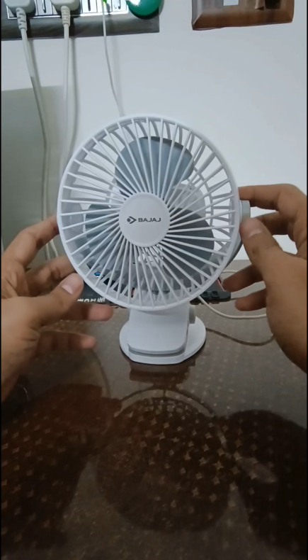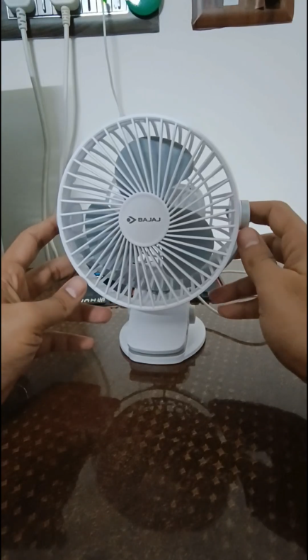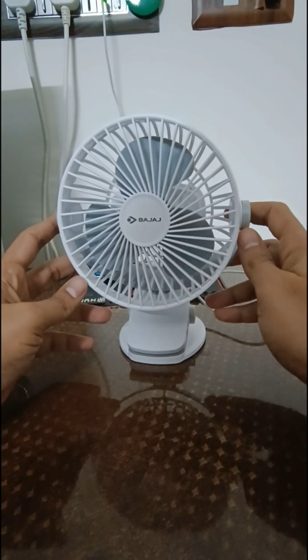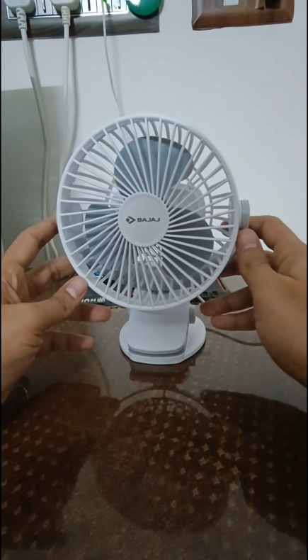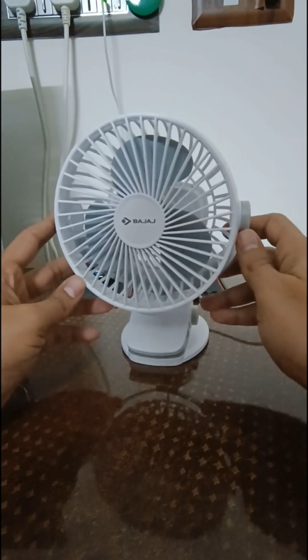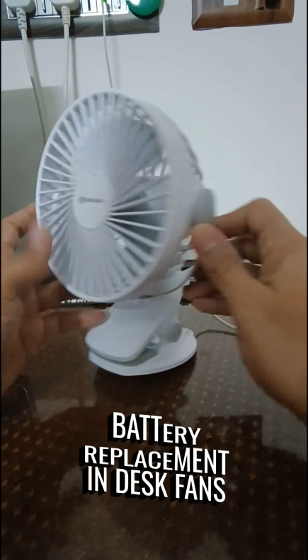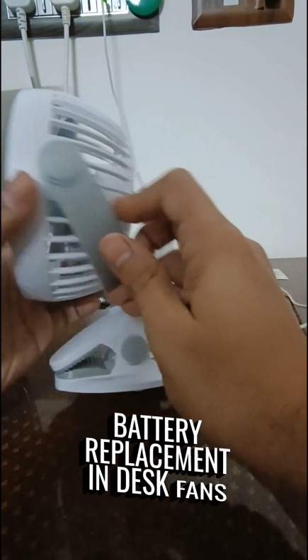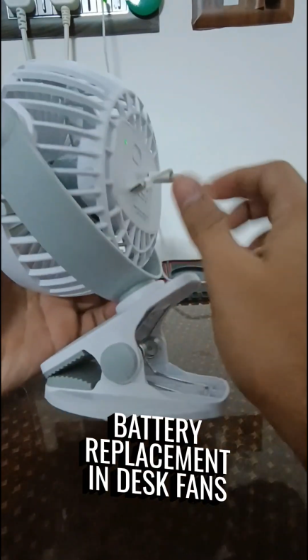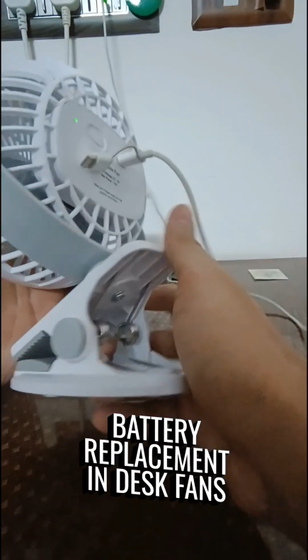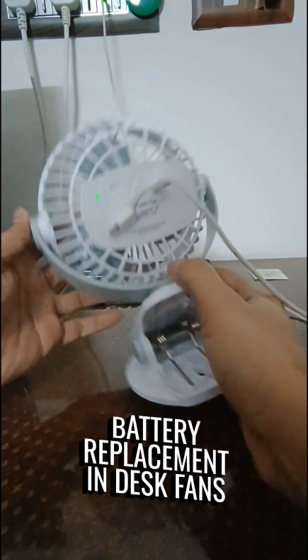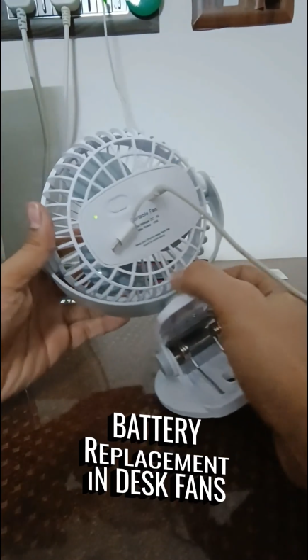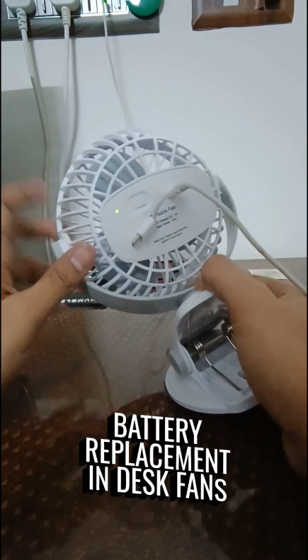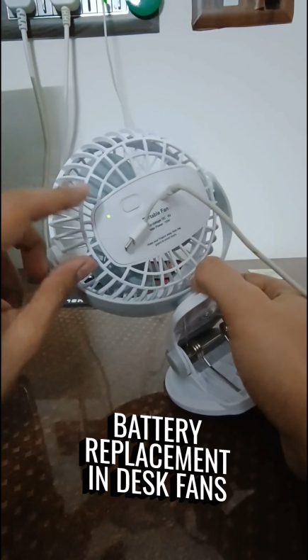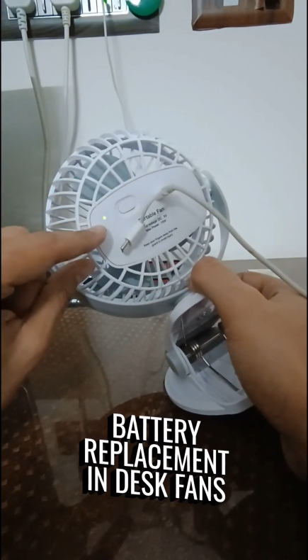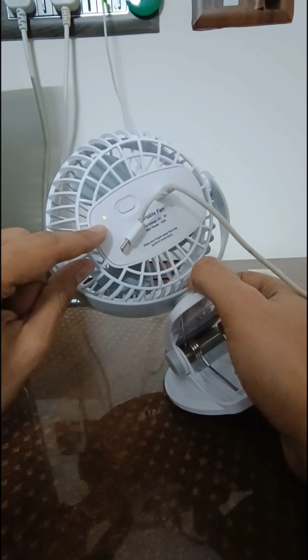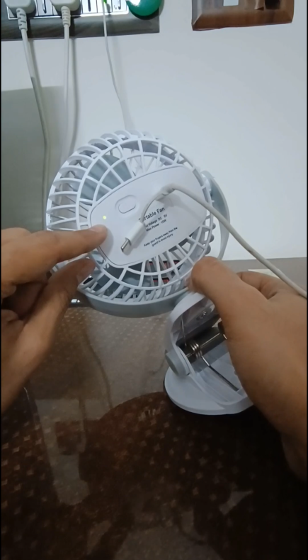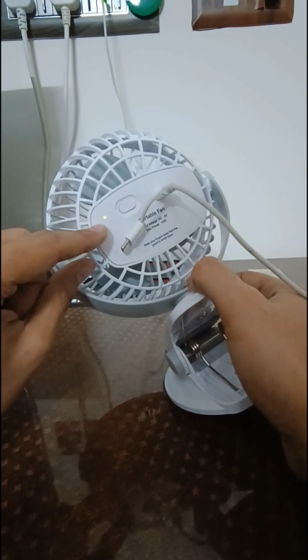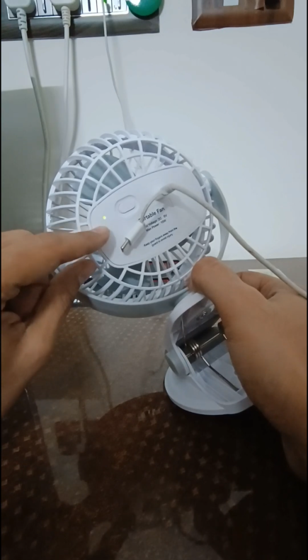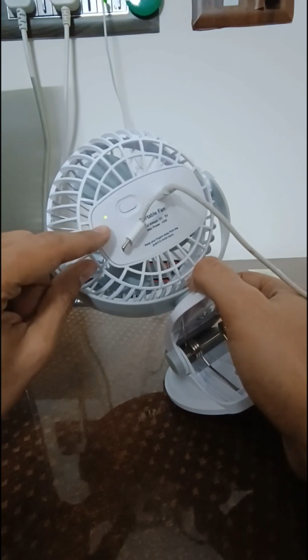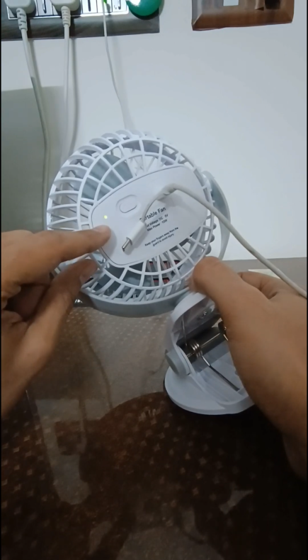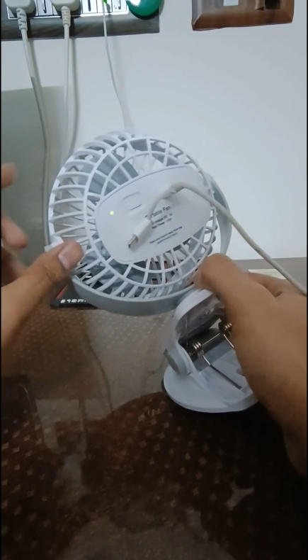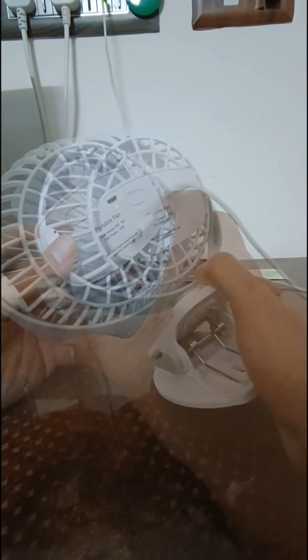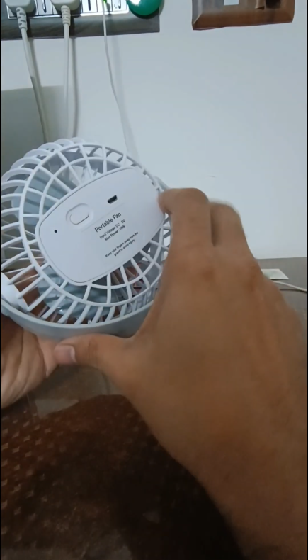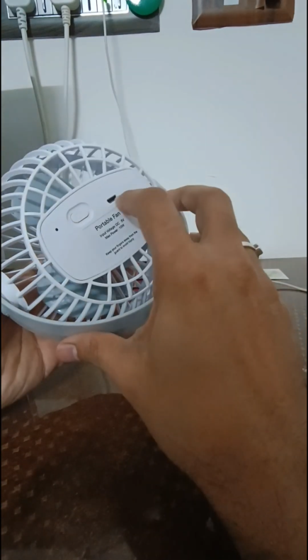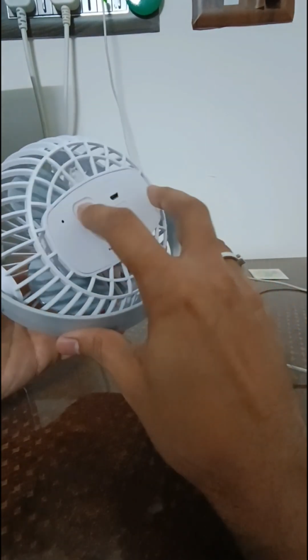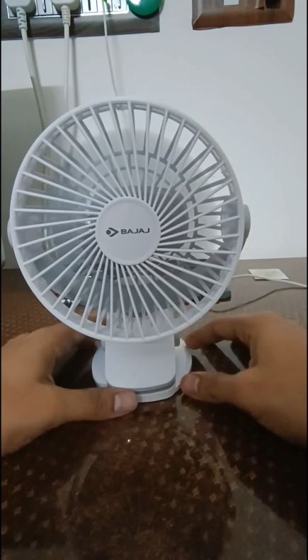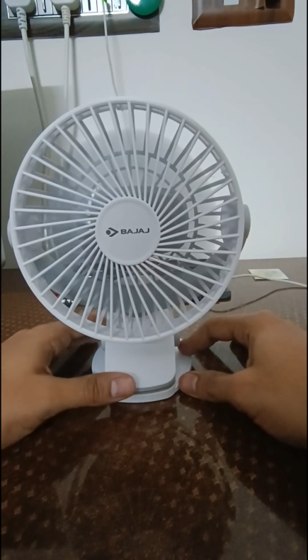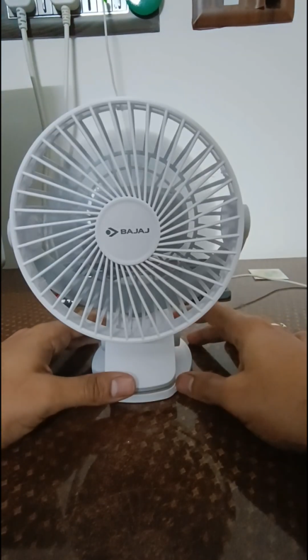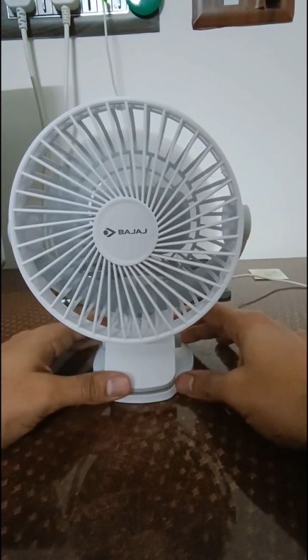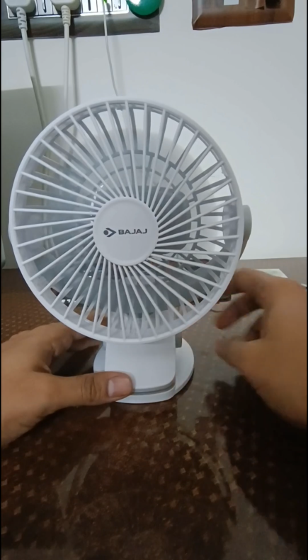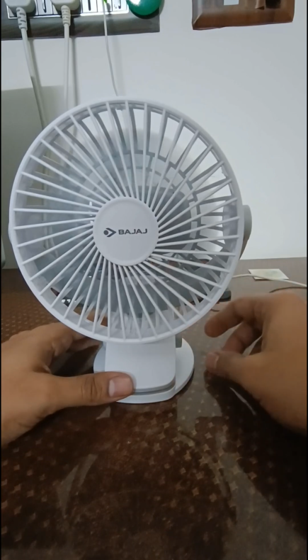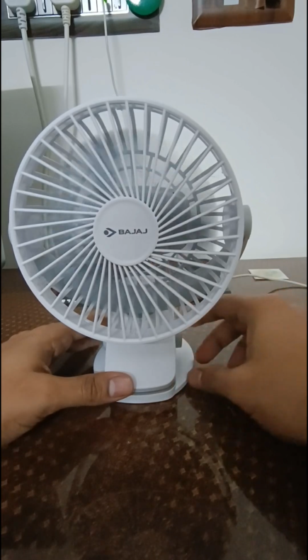This is my Bajaj desk fan. As you can see here, it is charging. The green indicator means it is fully charged. However, if I run it, it hardly runs for a few seconds.